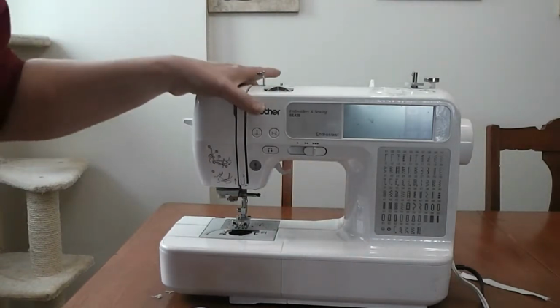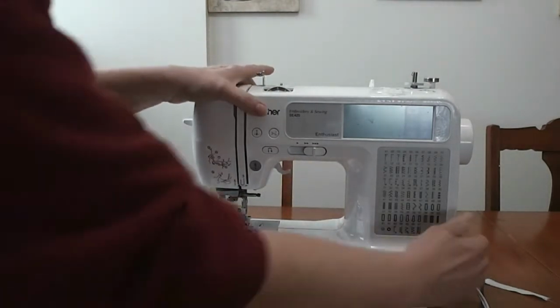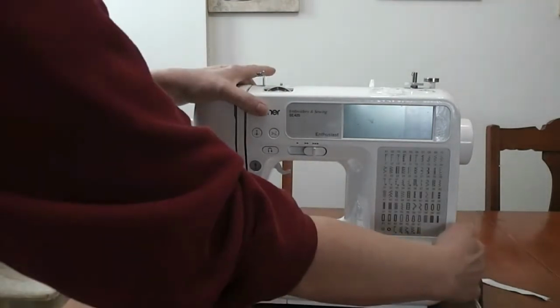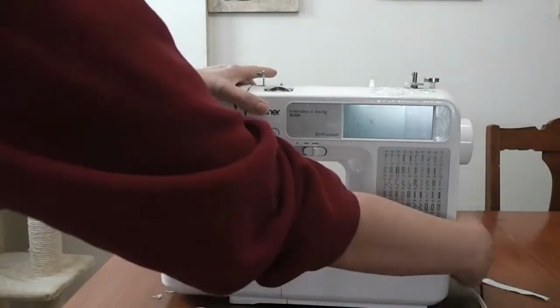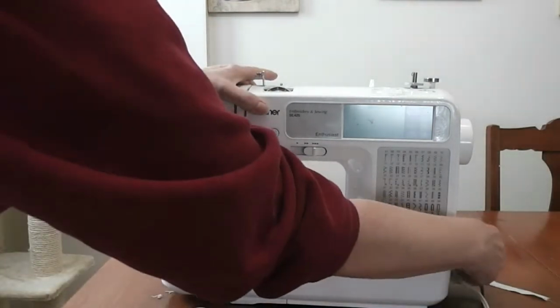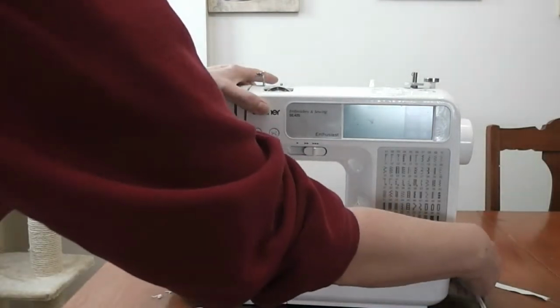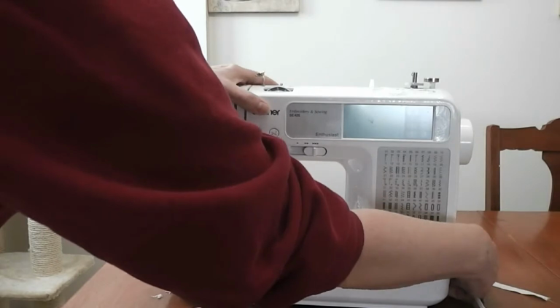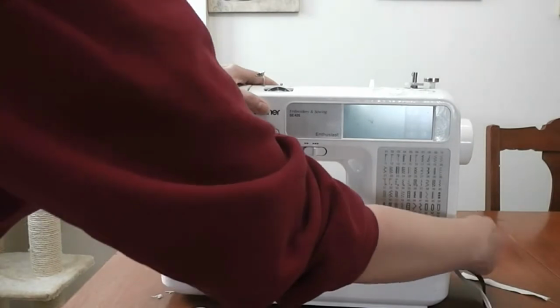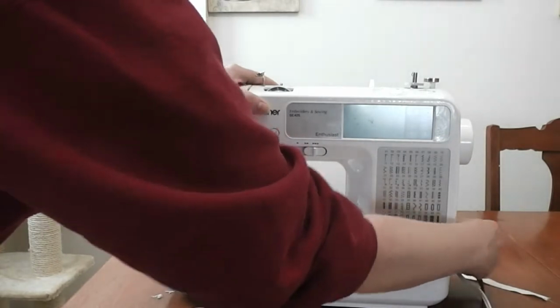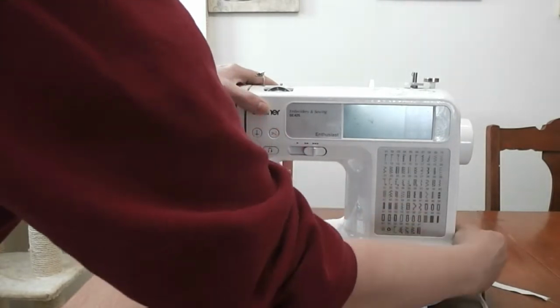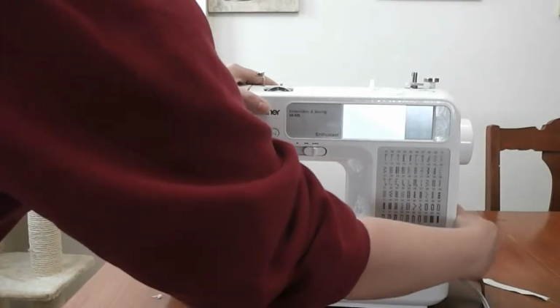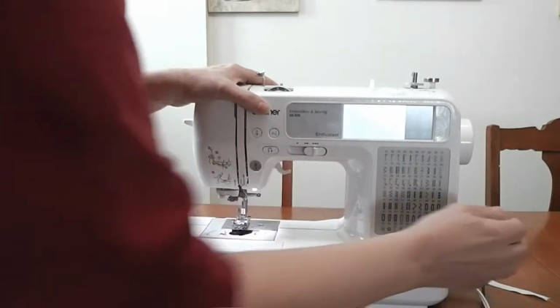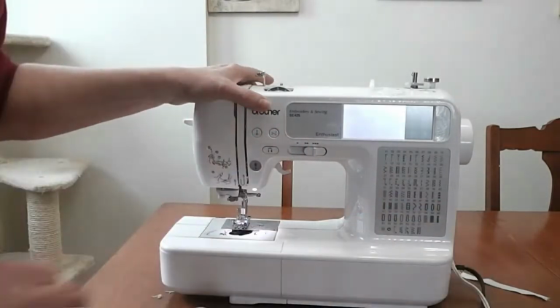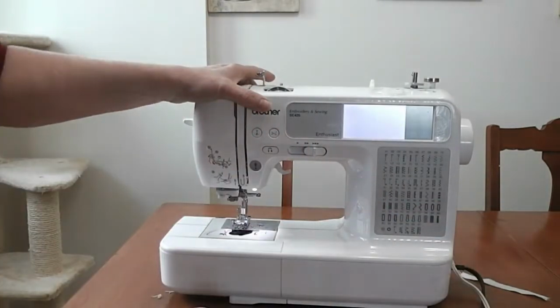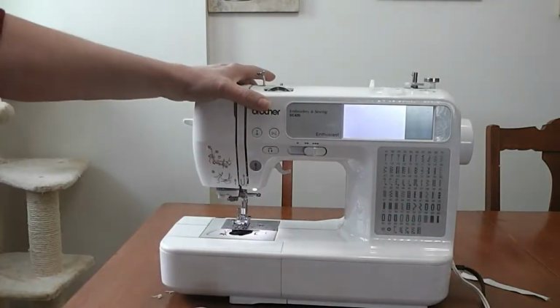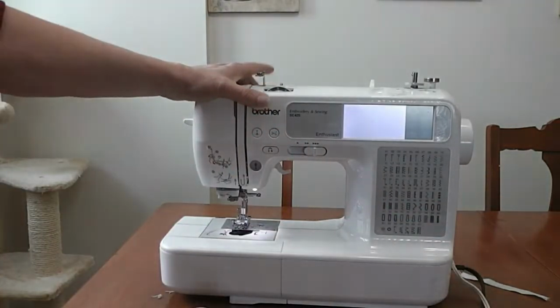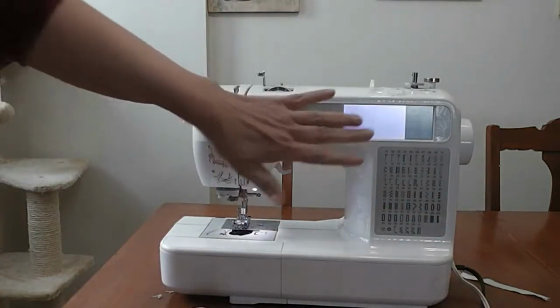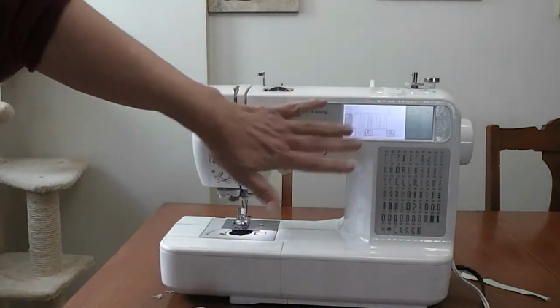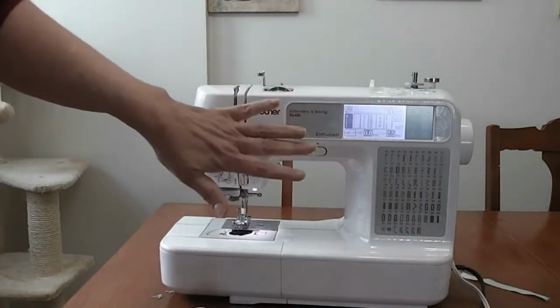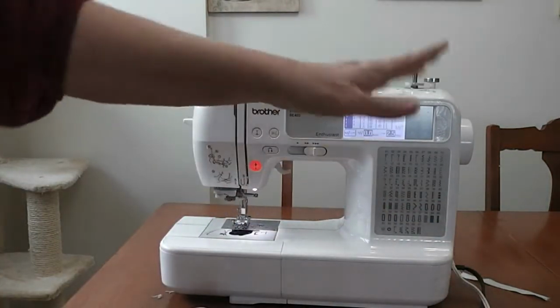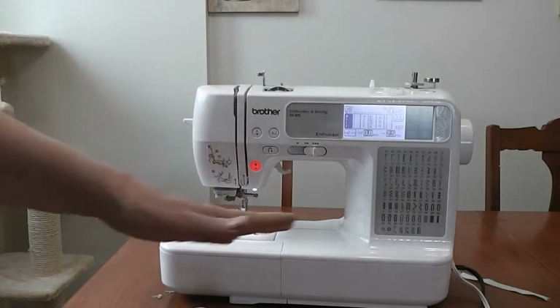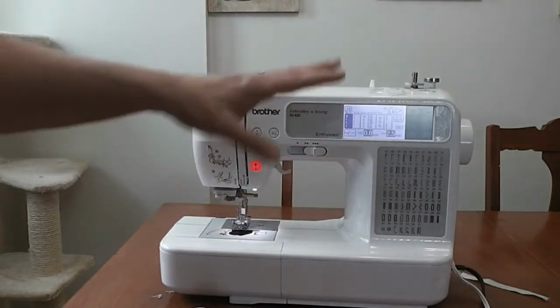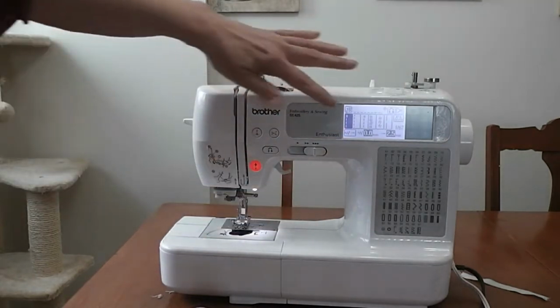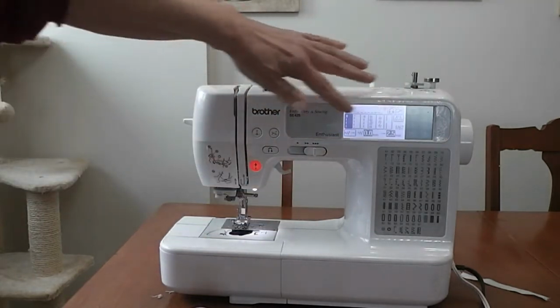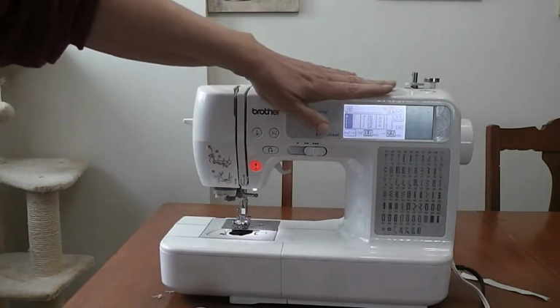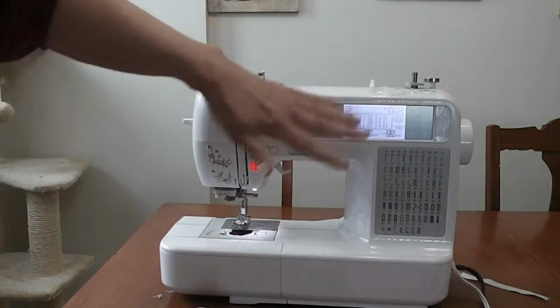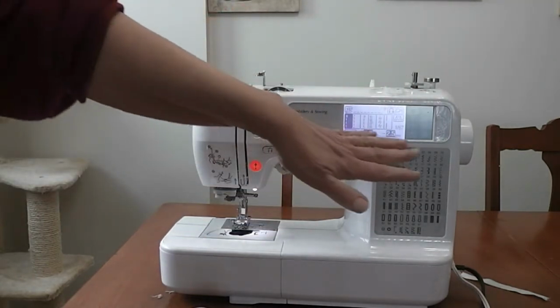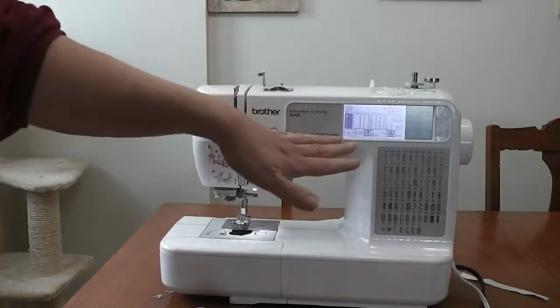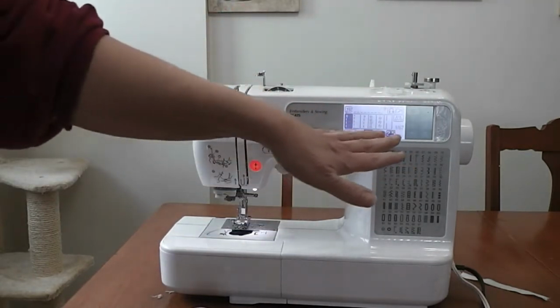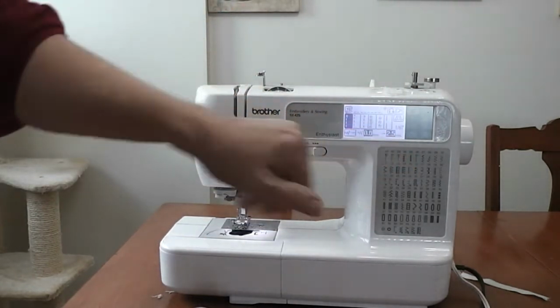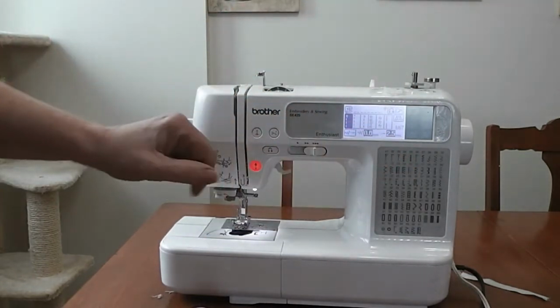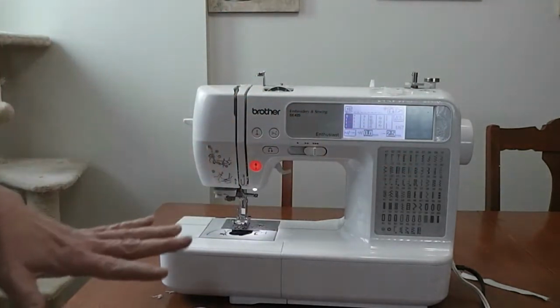On this side is my on/off switch — I've got it on. This is where you choose which stitches you're going to use. But we're going to go through threading.